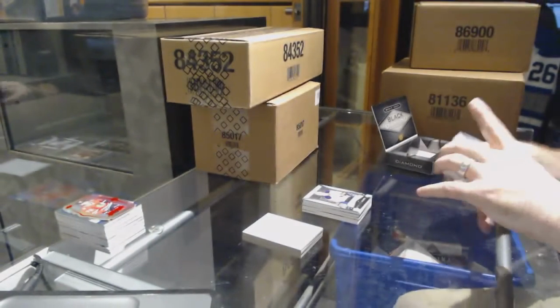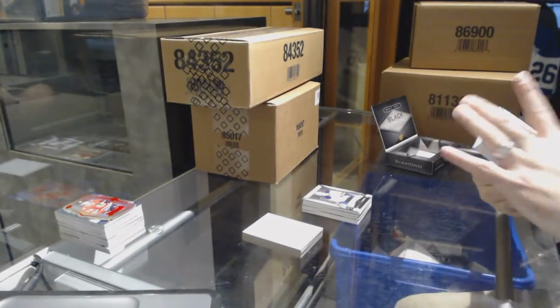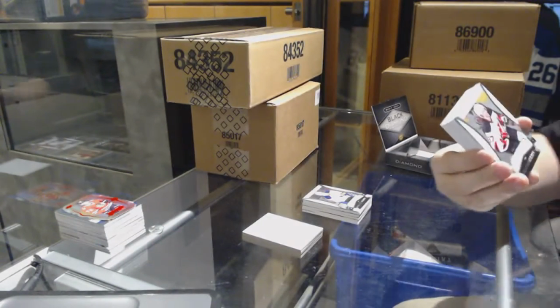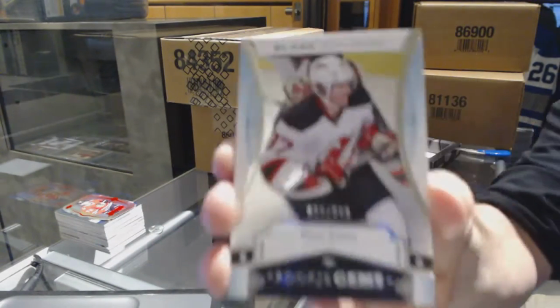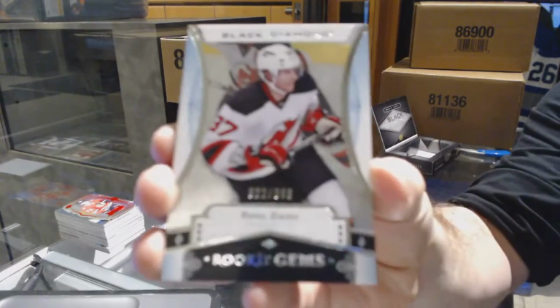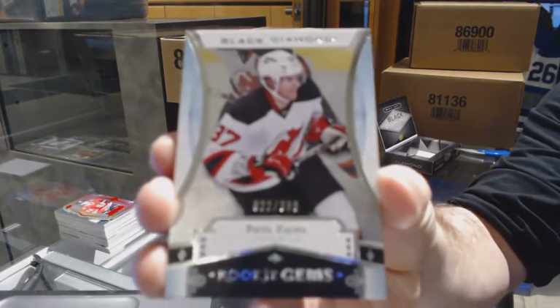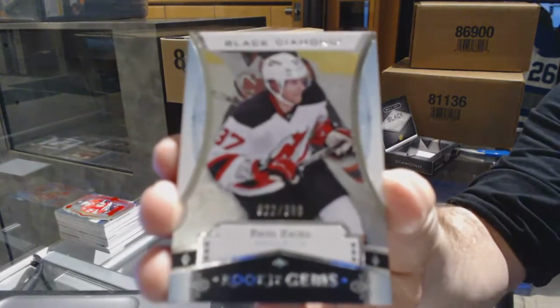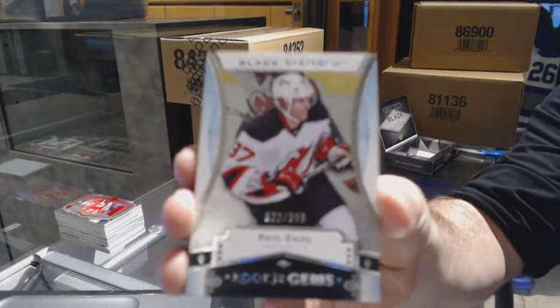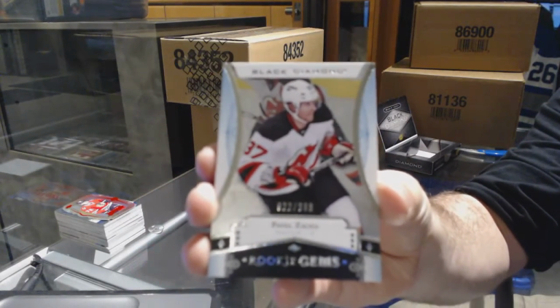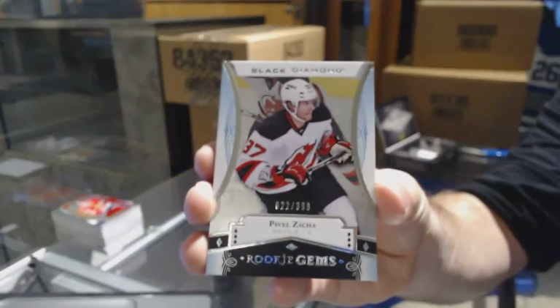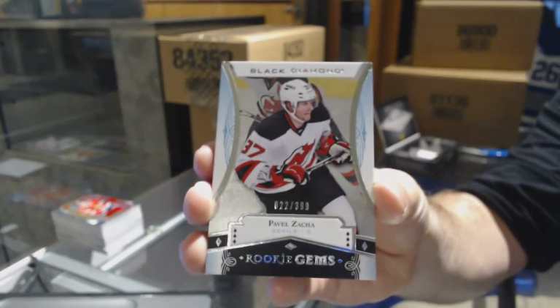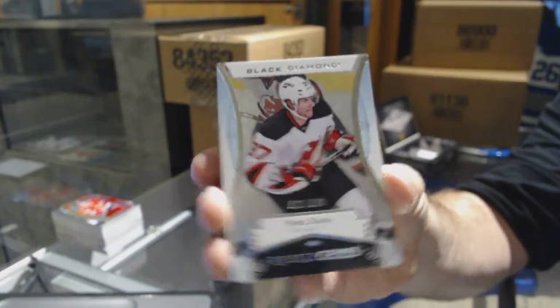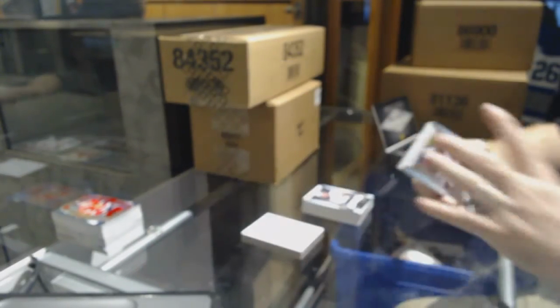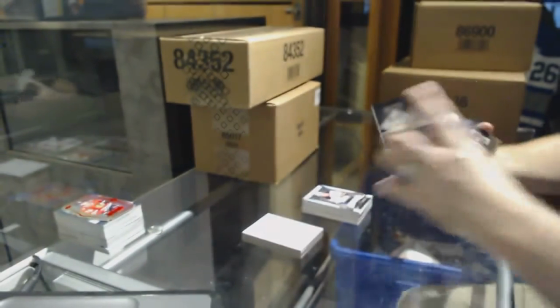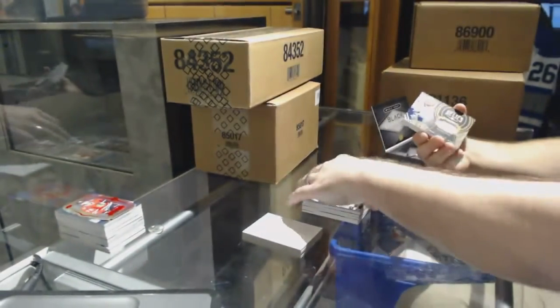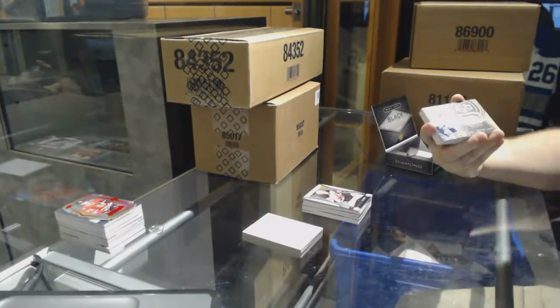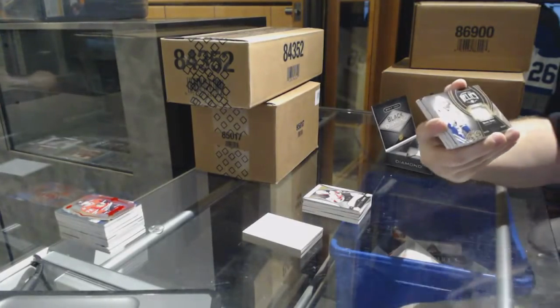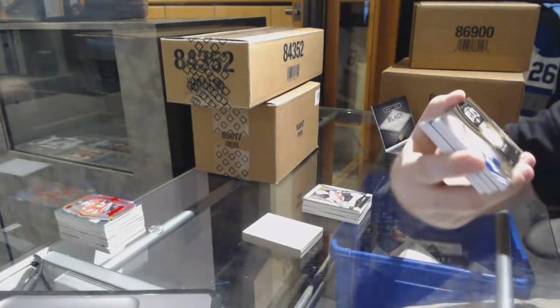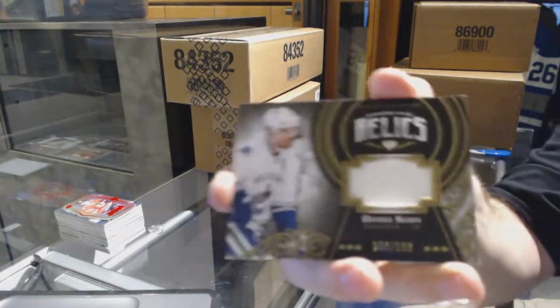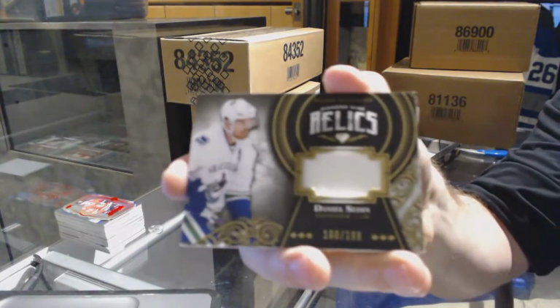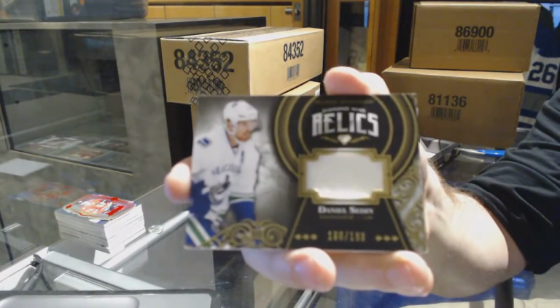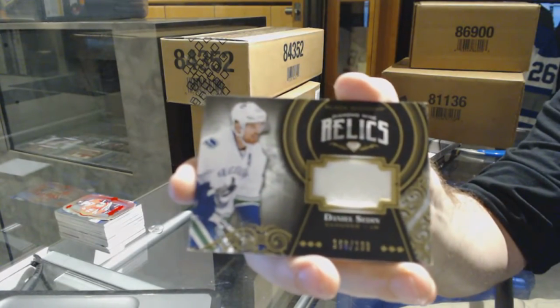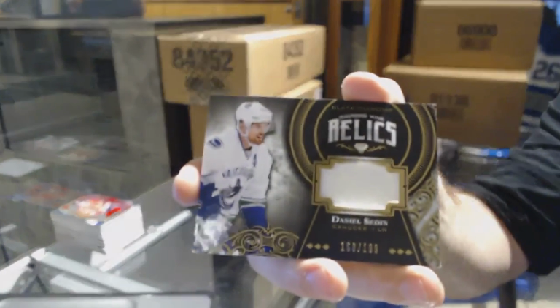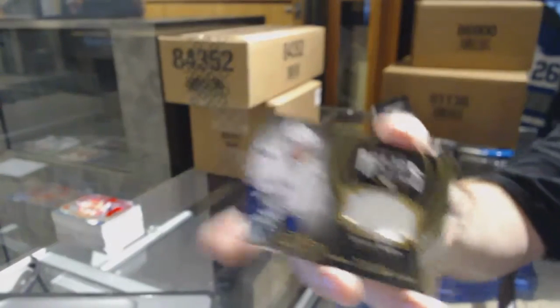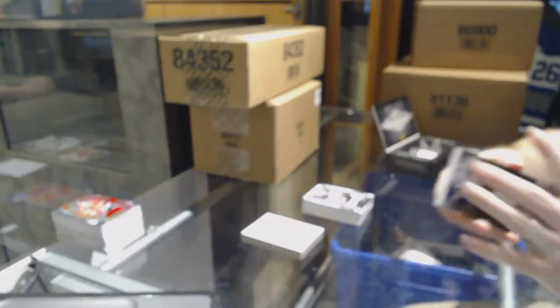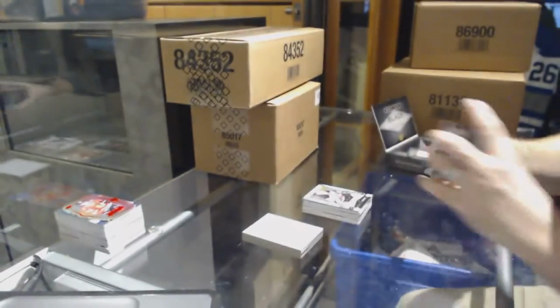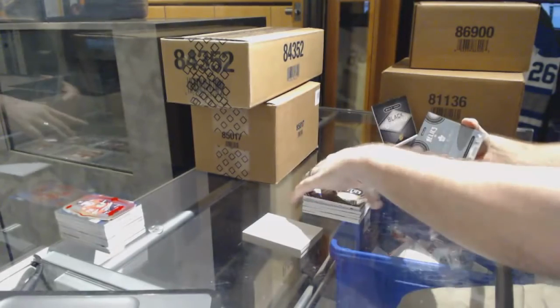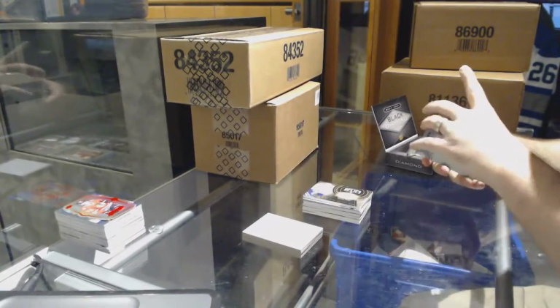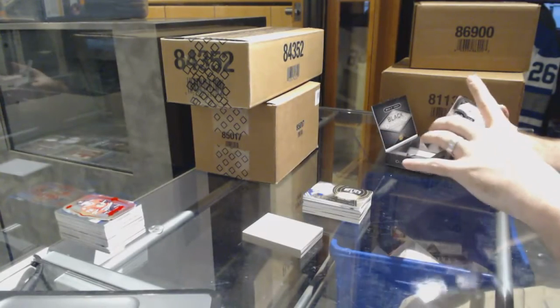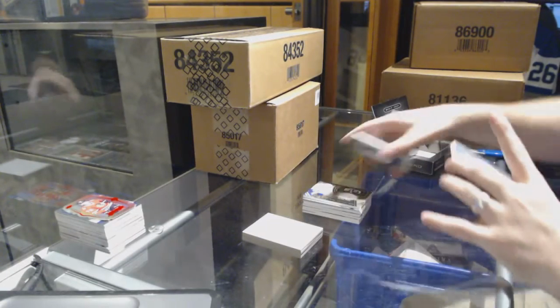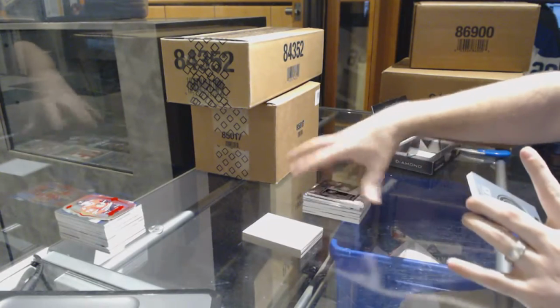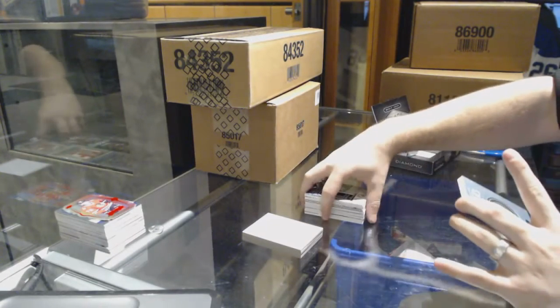We've got a rookie of Pavel Zaka for the New Jersey Devils. Diamond Mine Relics of Daniel Sedina, number 199, Vancouver Canucks.